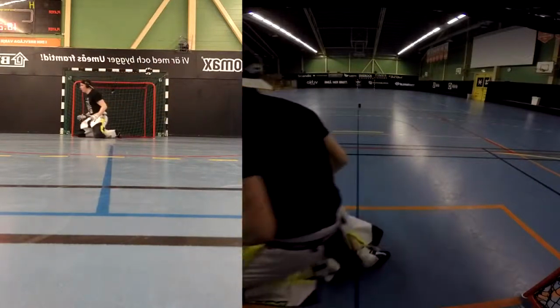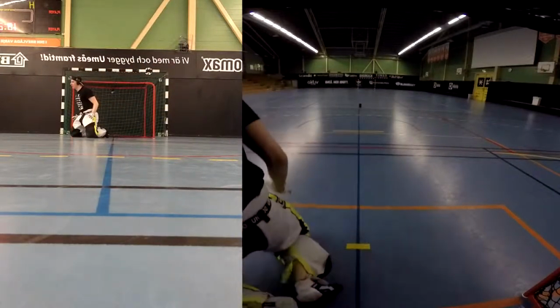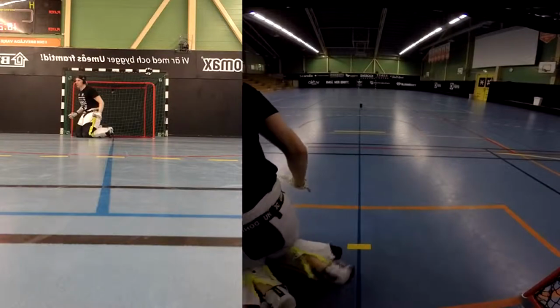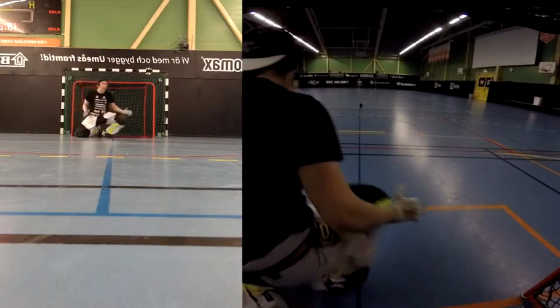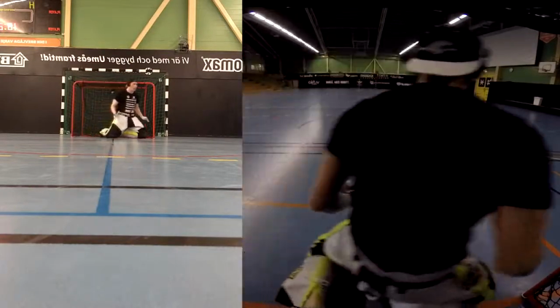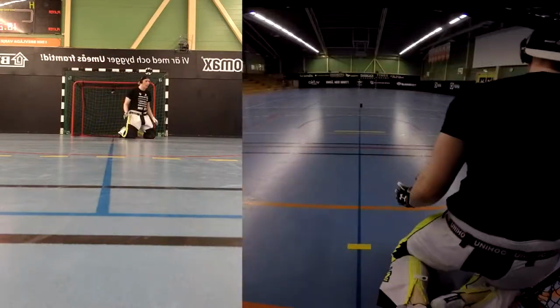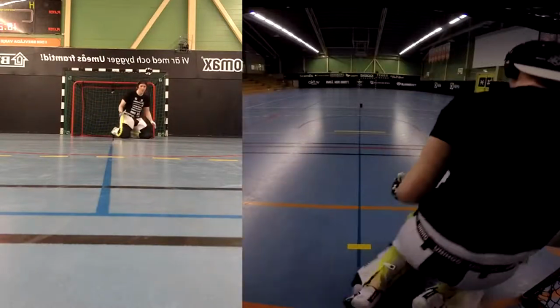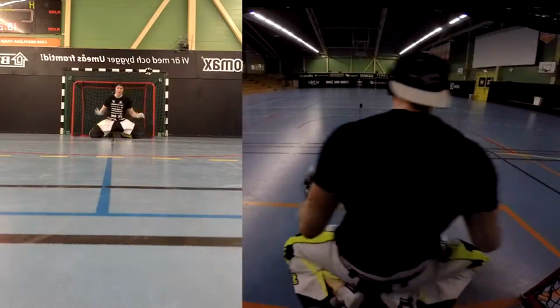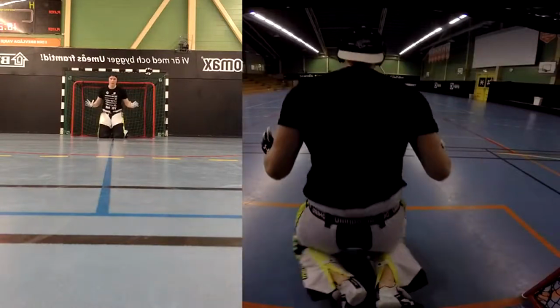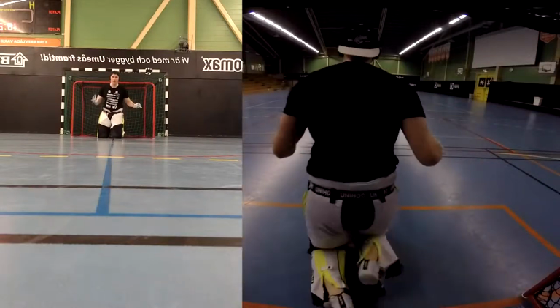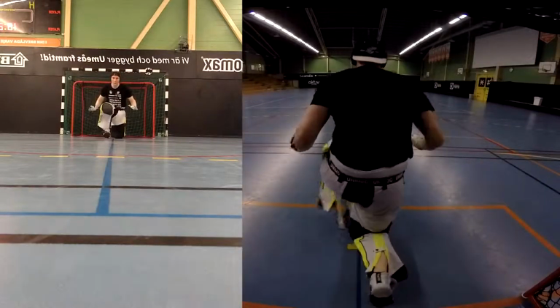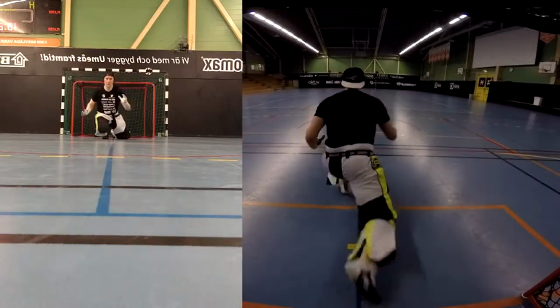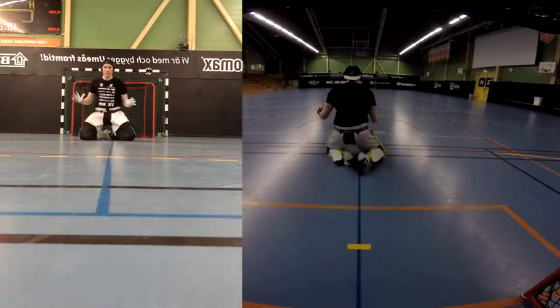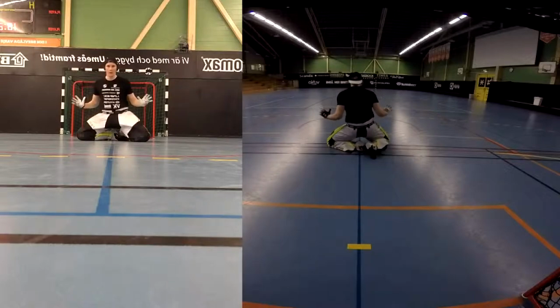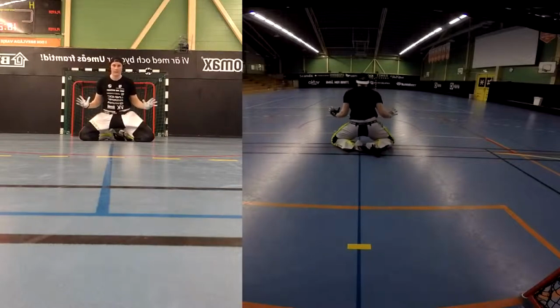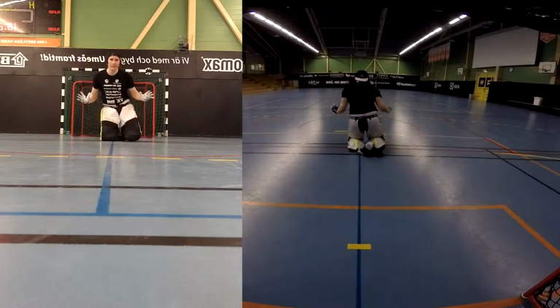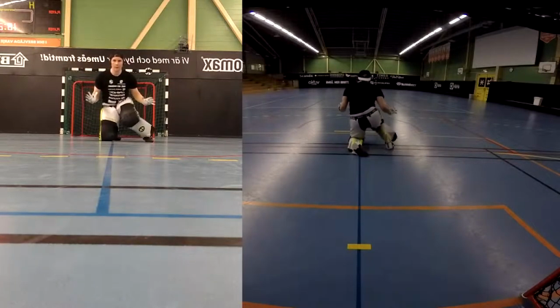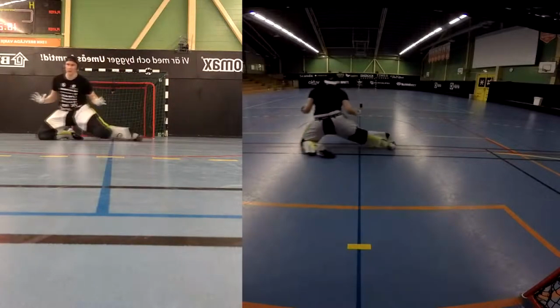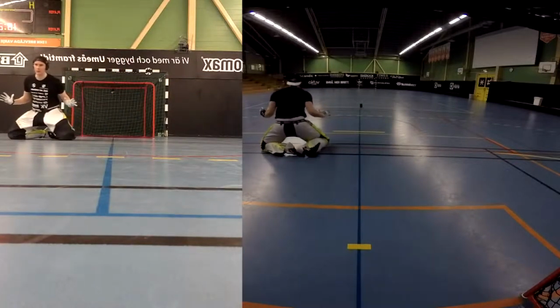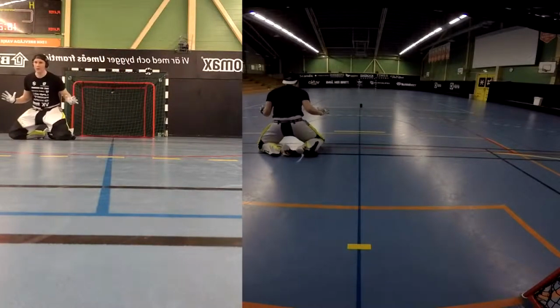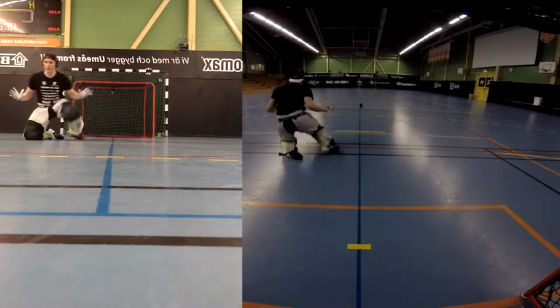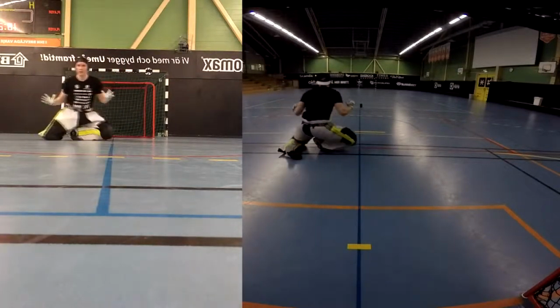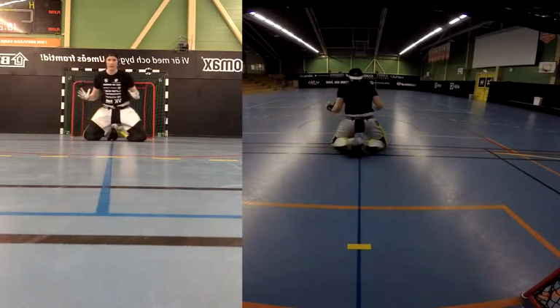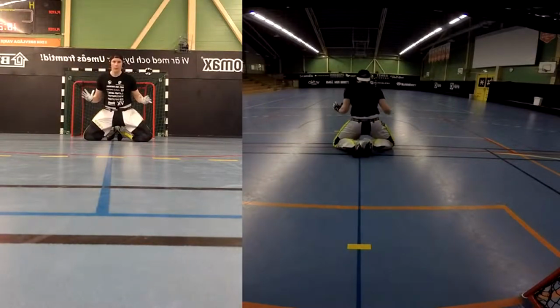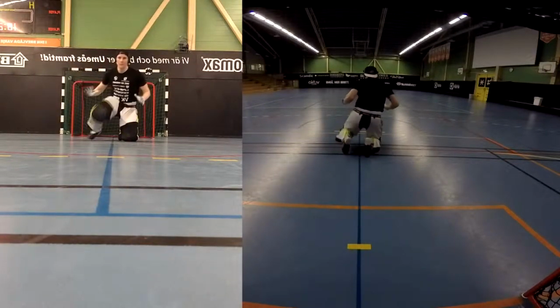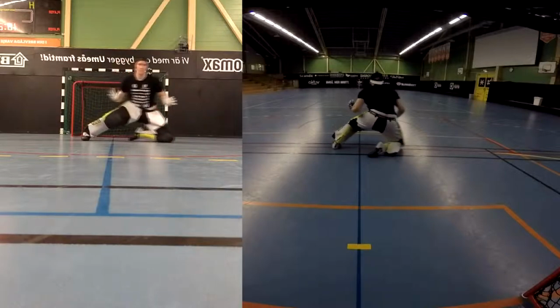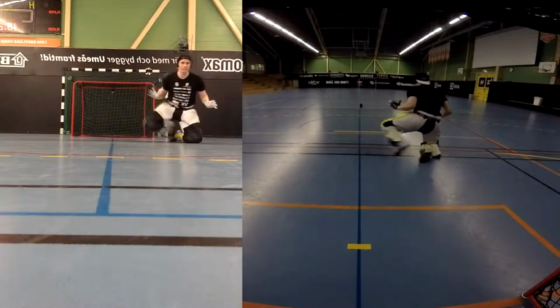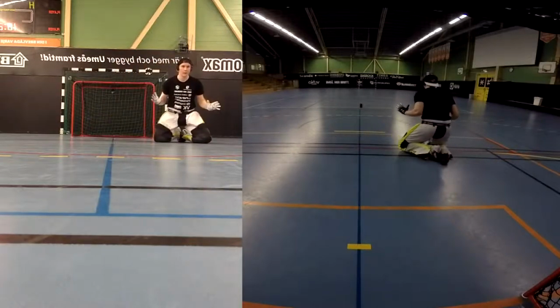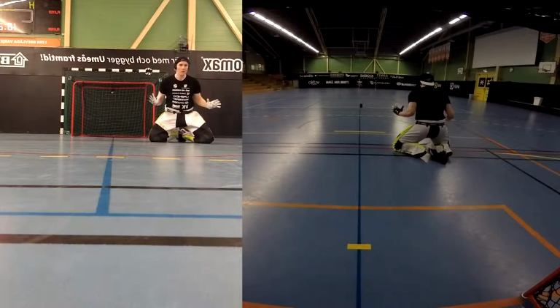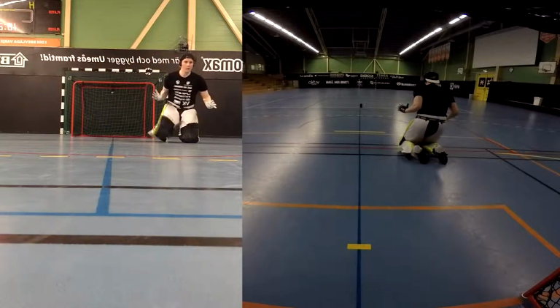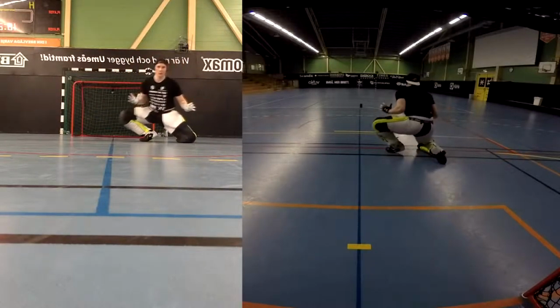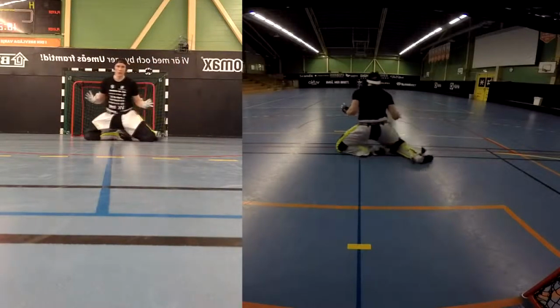As a final tip, if you record yourself doing them, you can see firsthand how well you move in comparison to the net. For example, you can see if you move too much or too little.